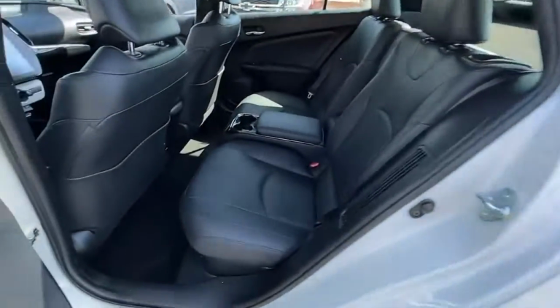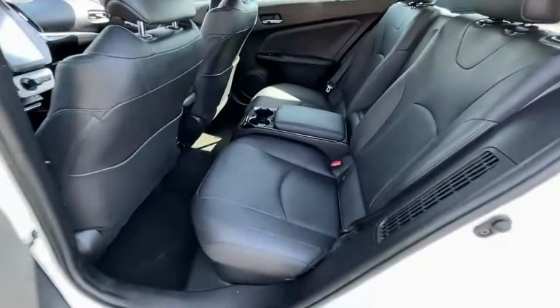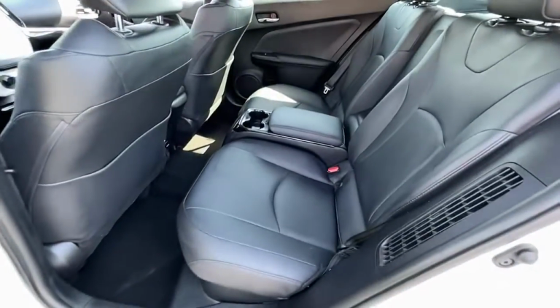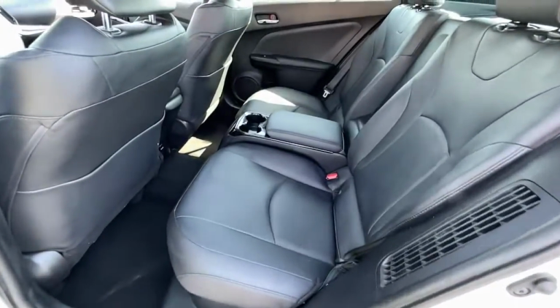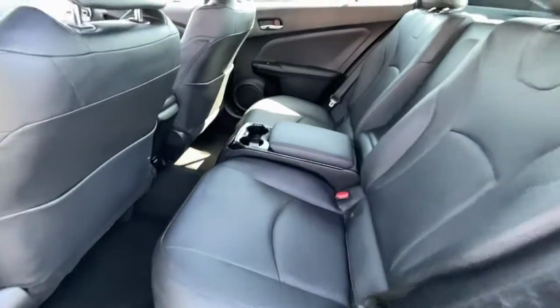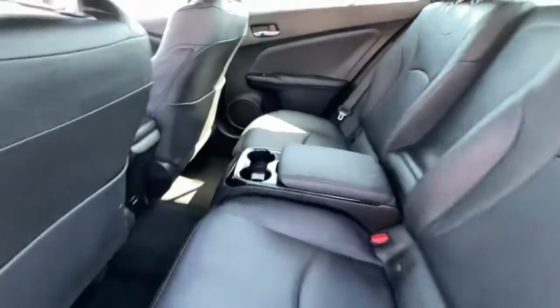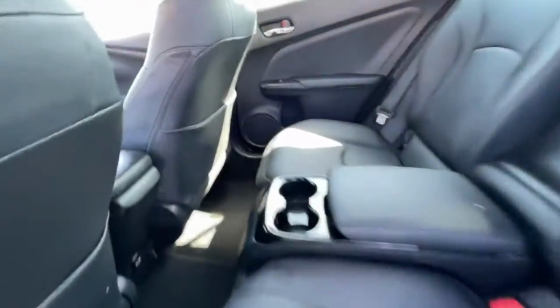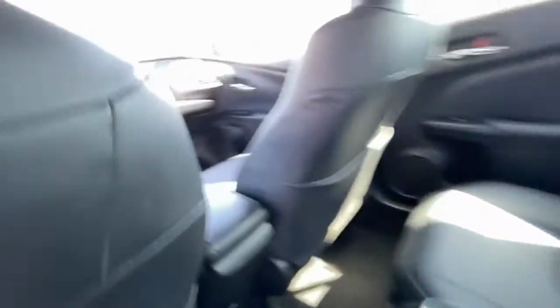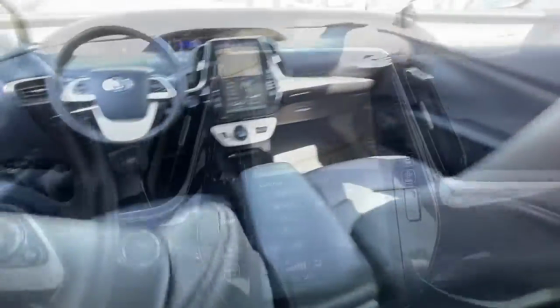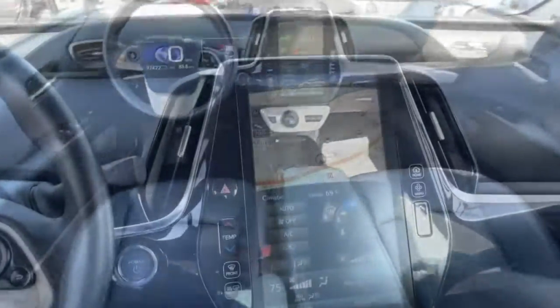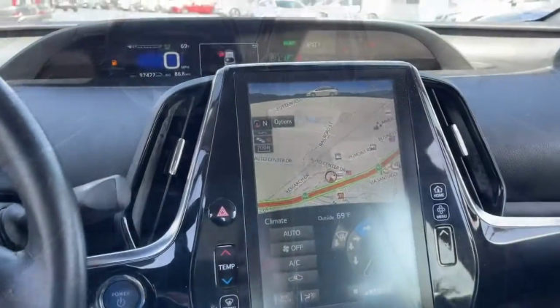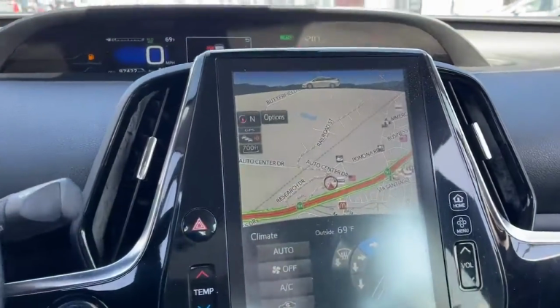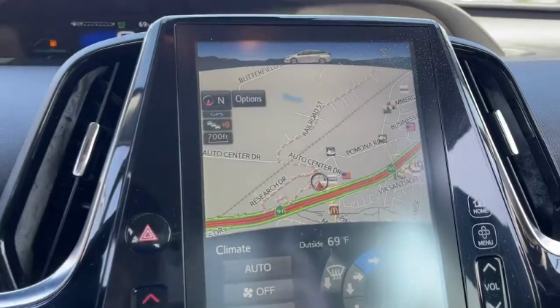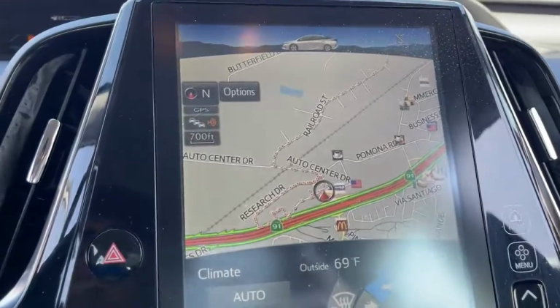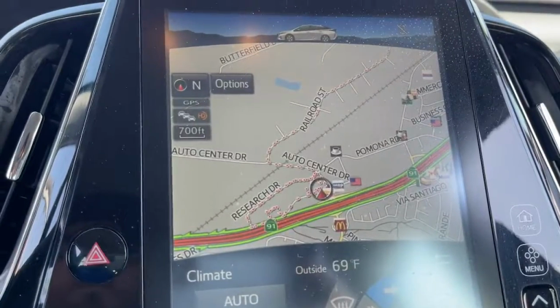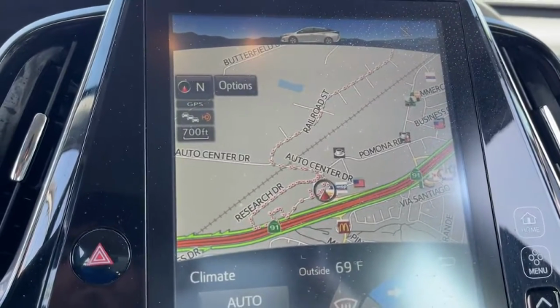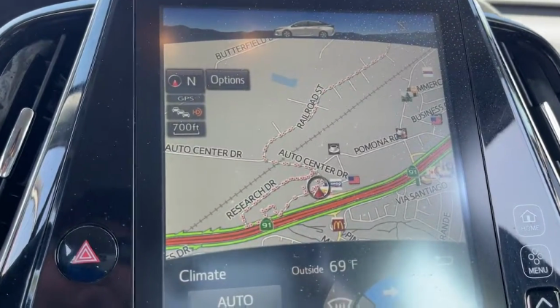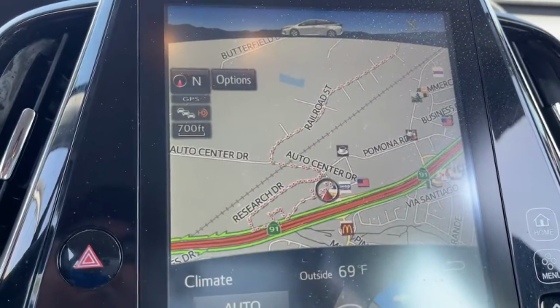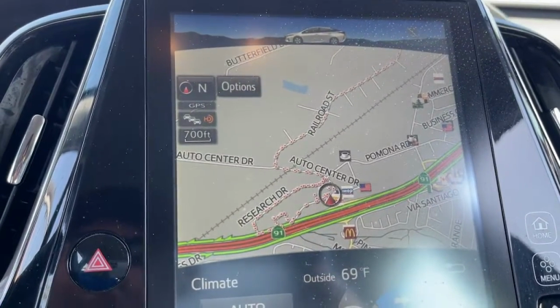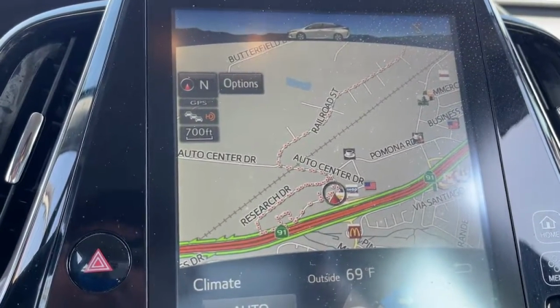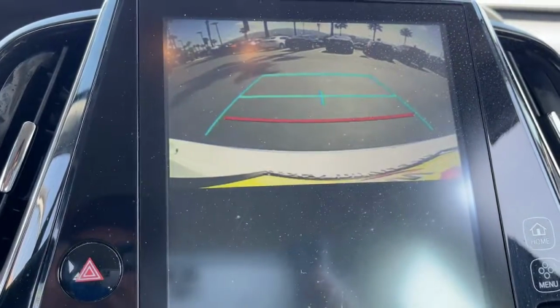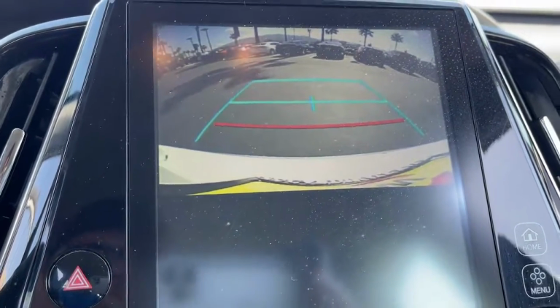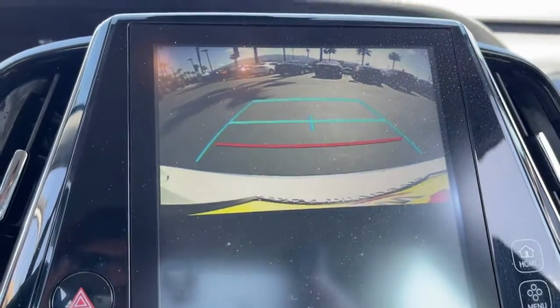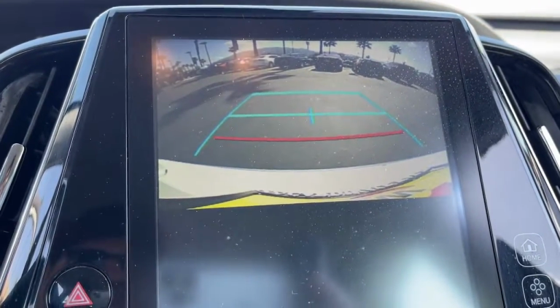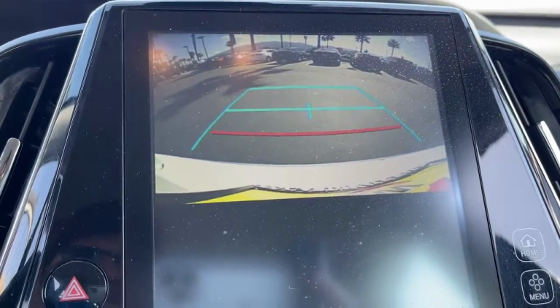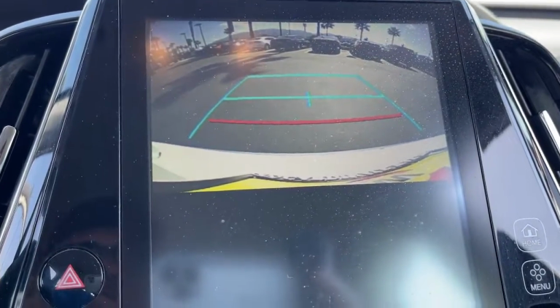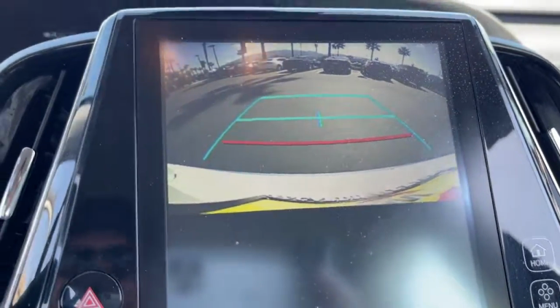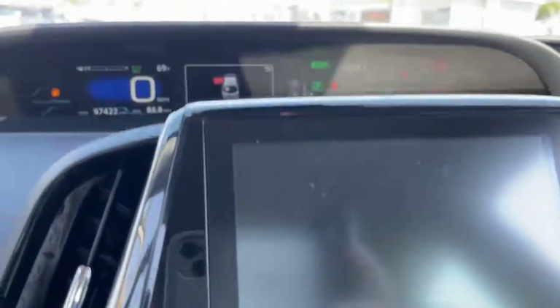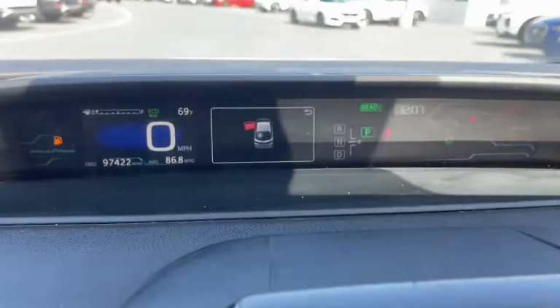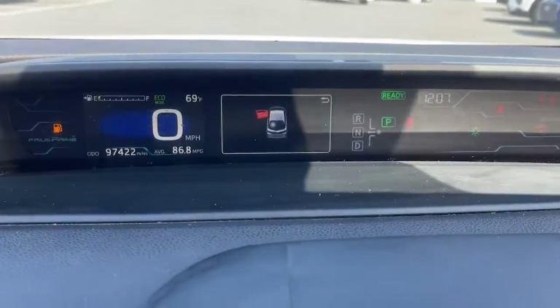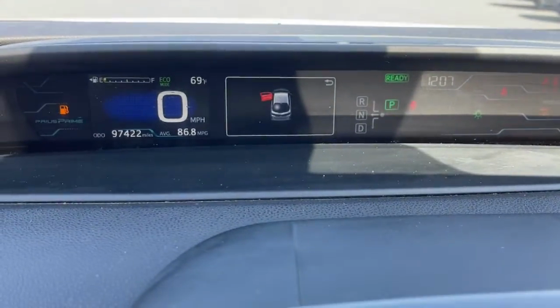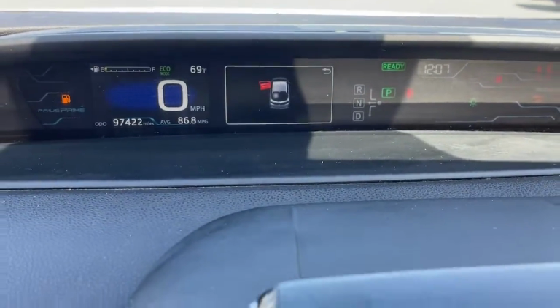Navigation system, keyless entry, electronic stability control, trip computer, power windows, bucket seats, four-wheel disc brakes, power steering.